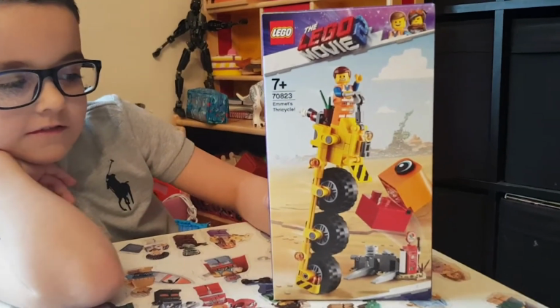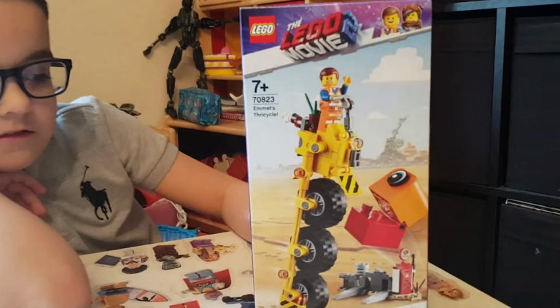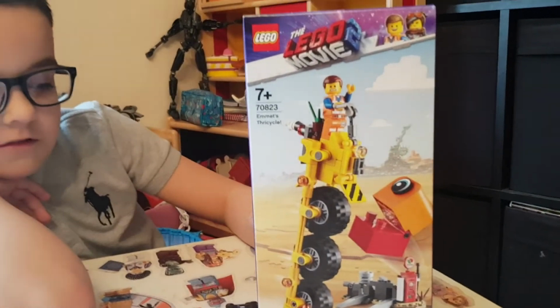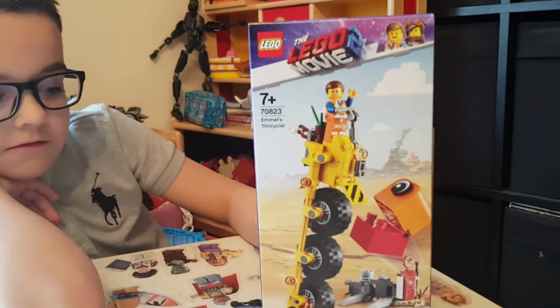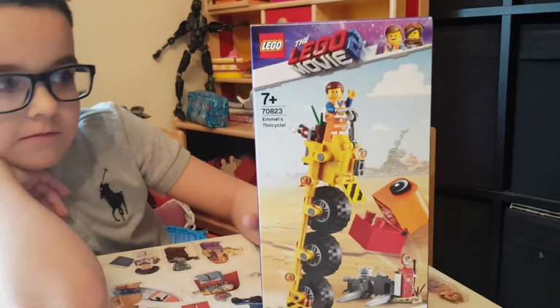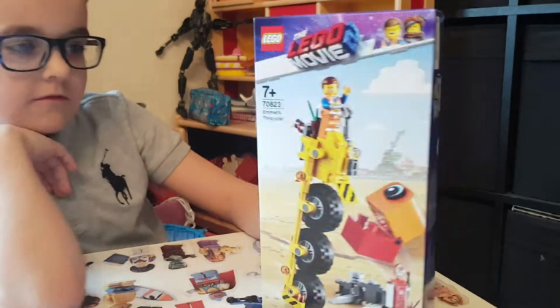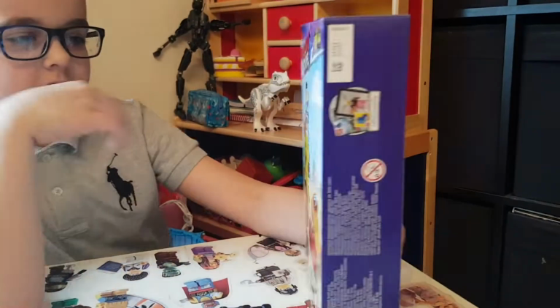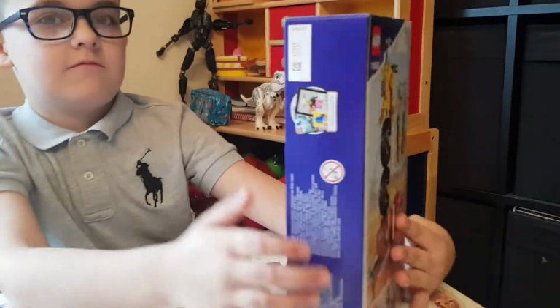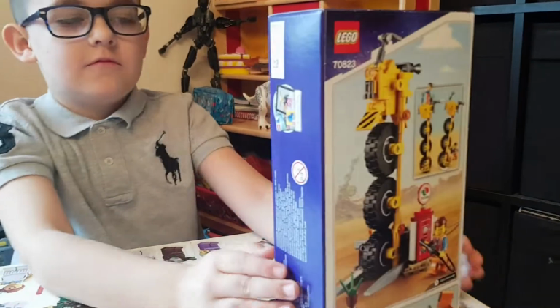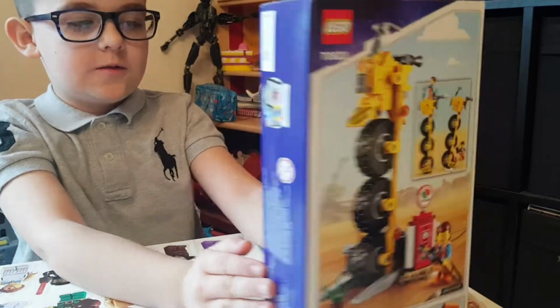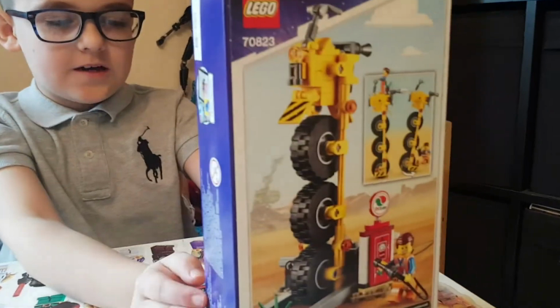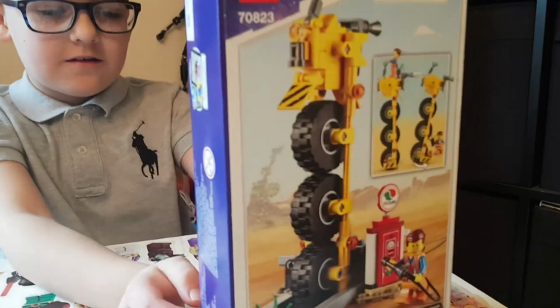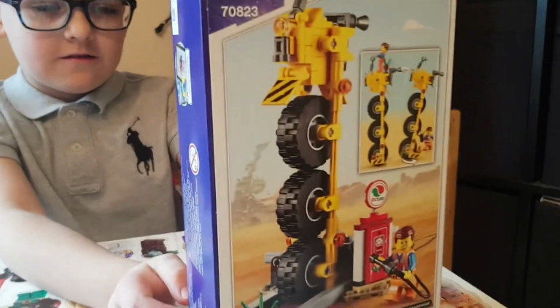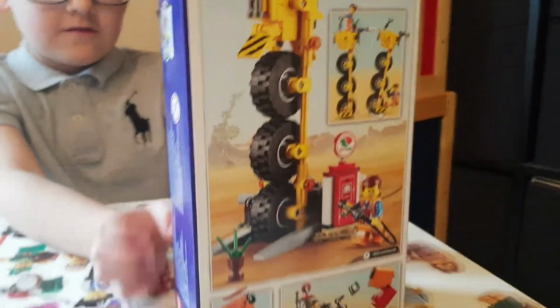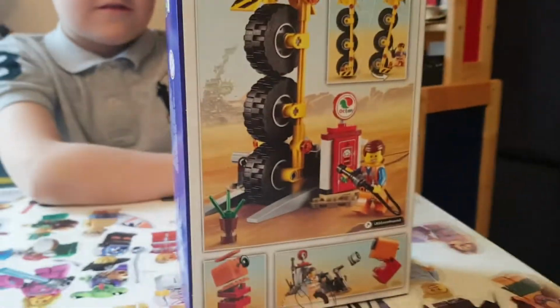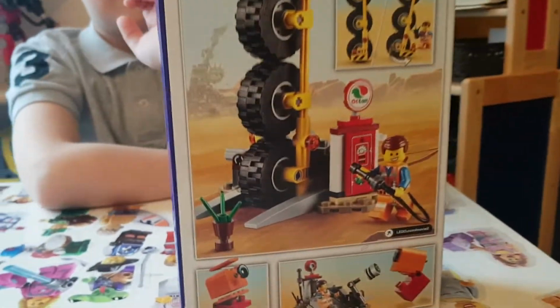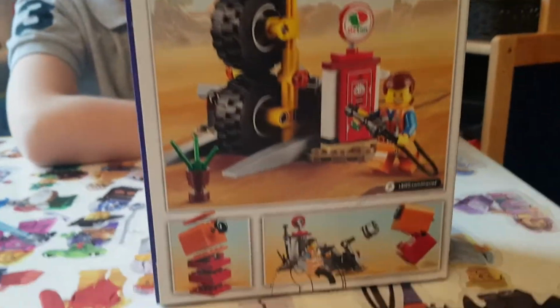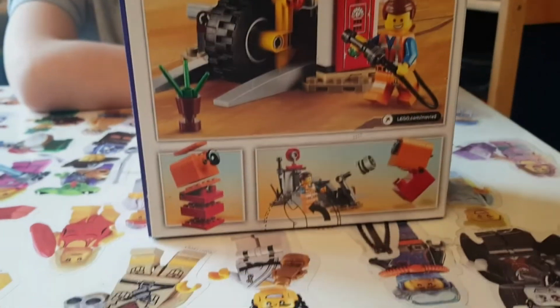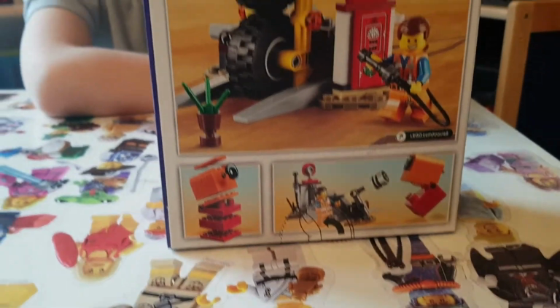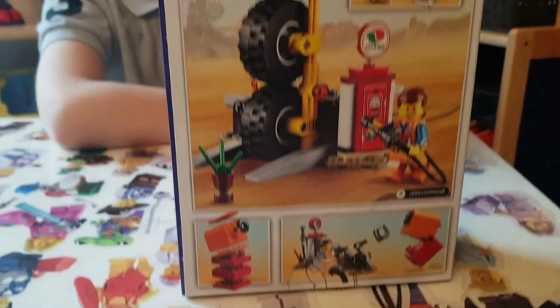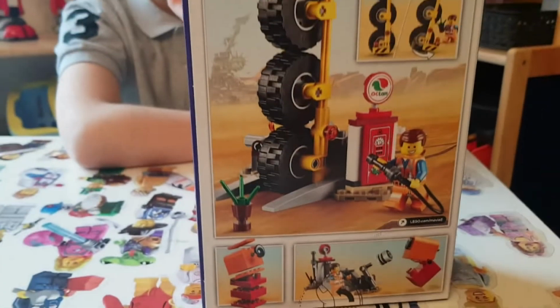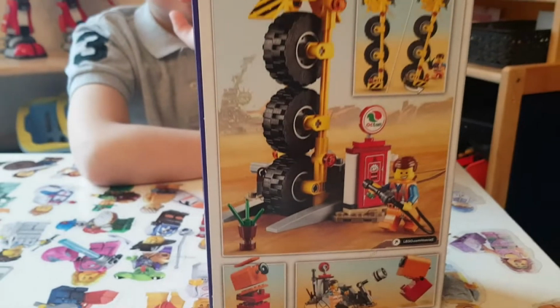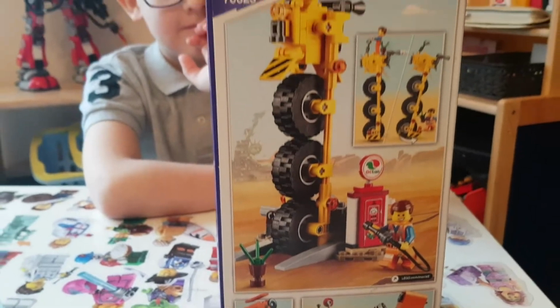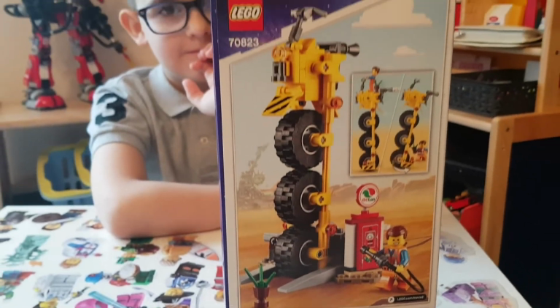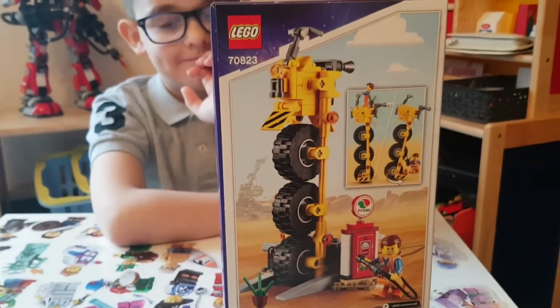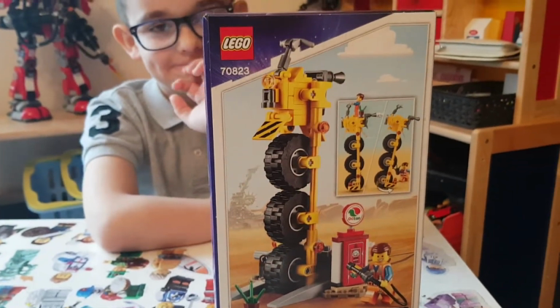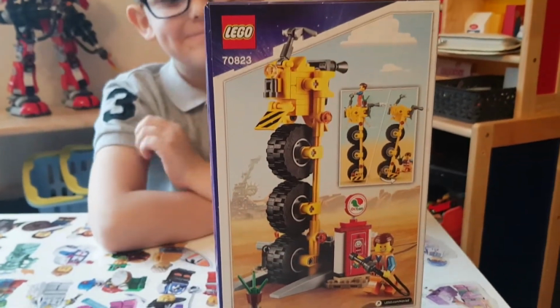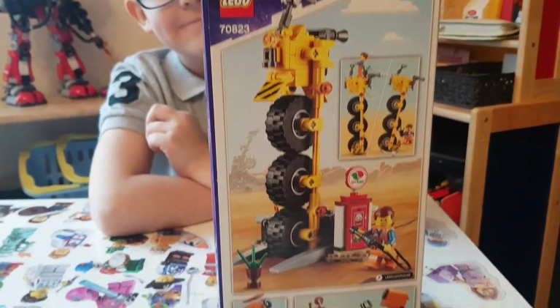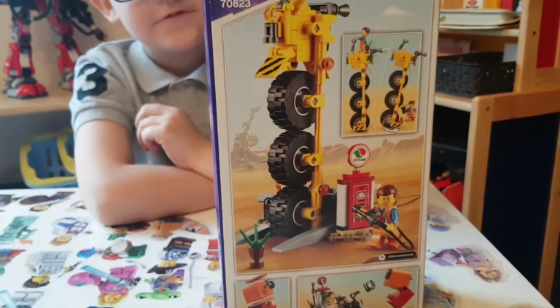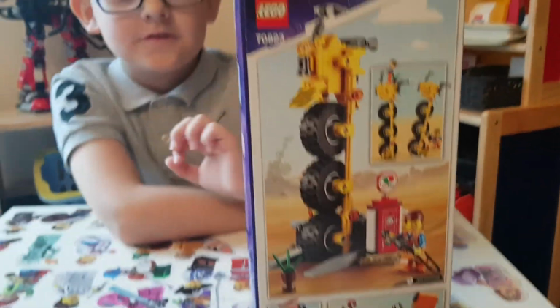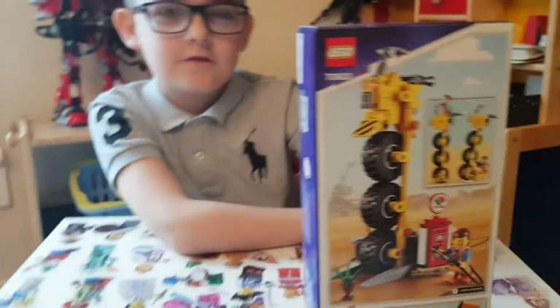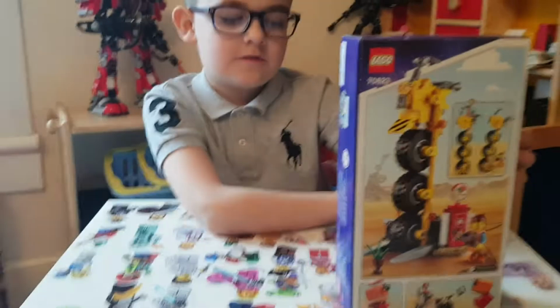So that looks quite cool. Turn the box, Cade, let's have a look at the back. We've got some gas and petrol station stuff, and that looks quite cool. So let's get to it, Cade.